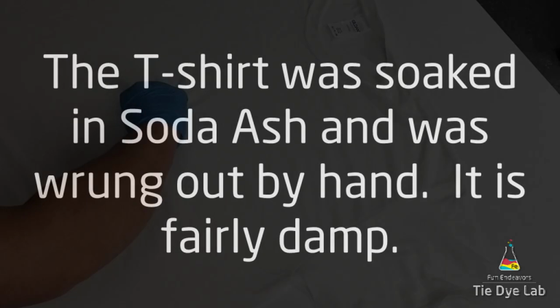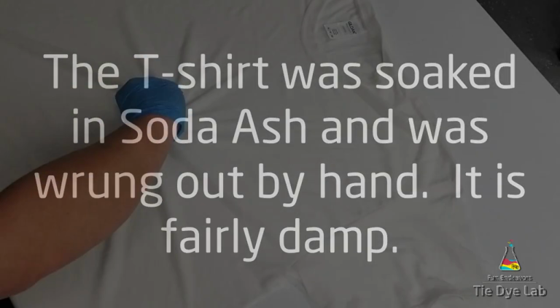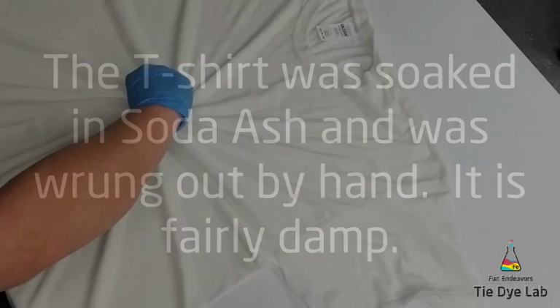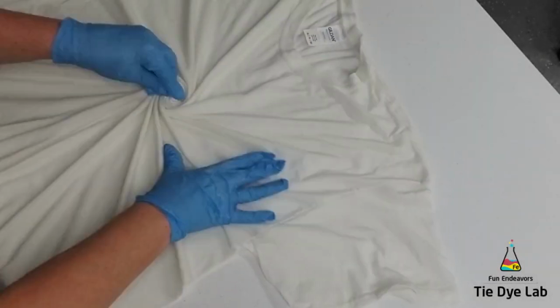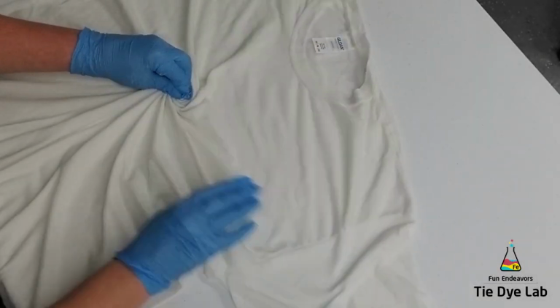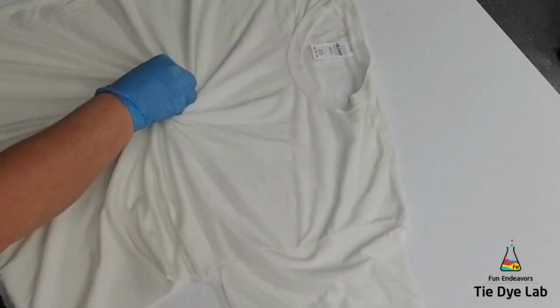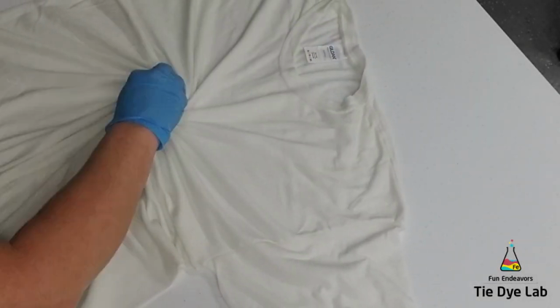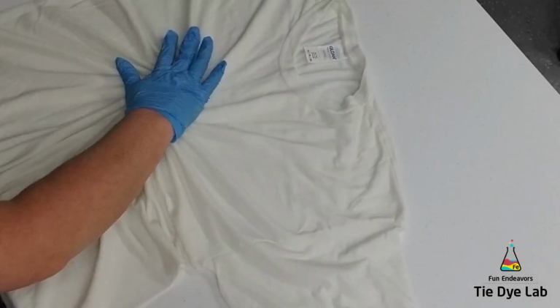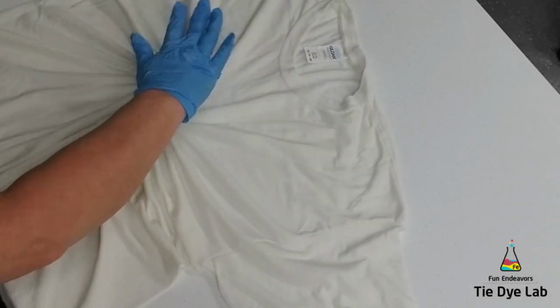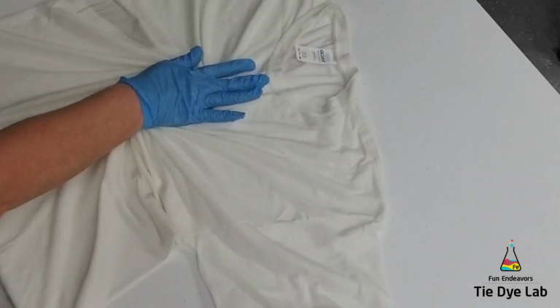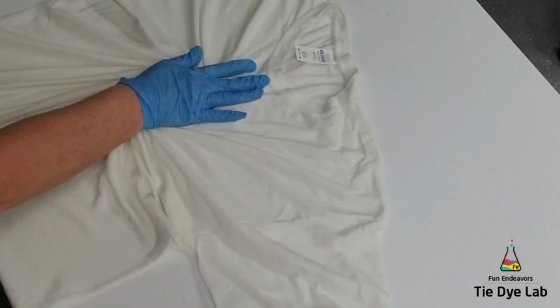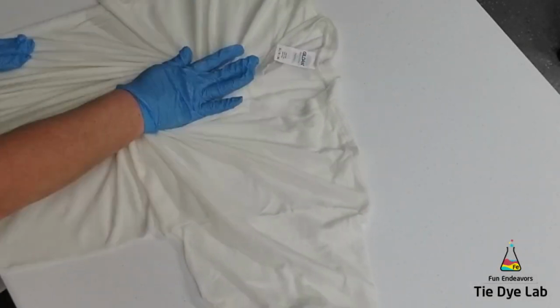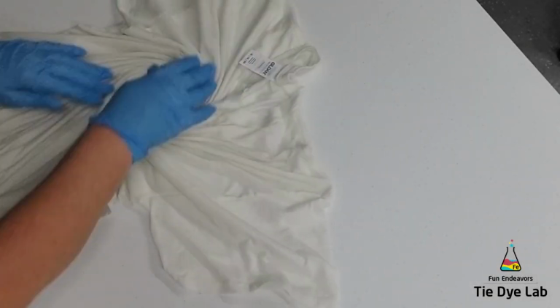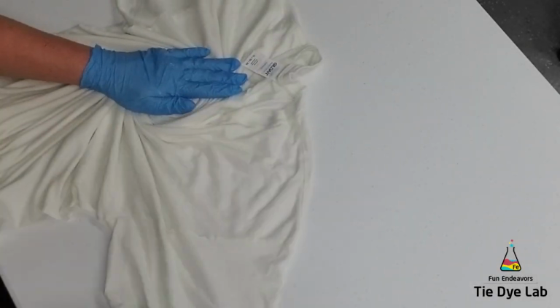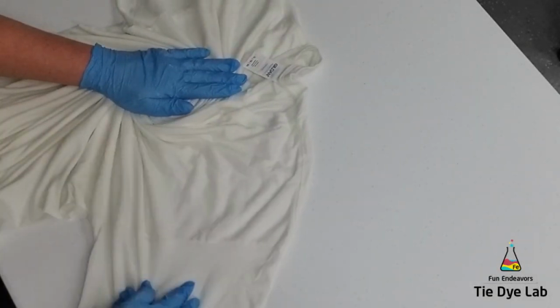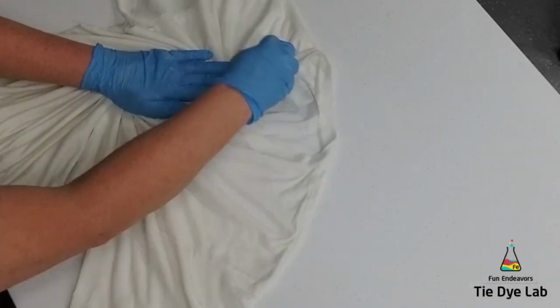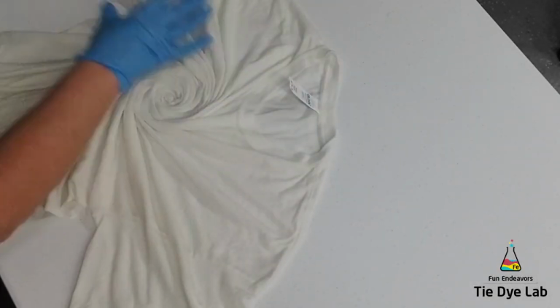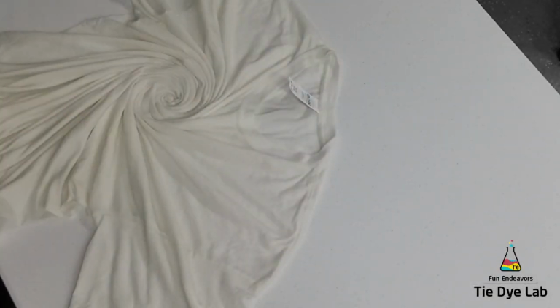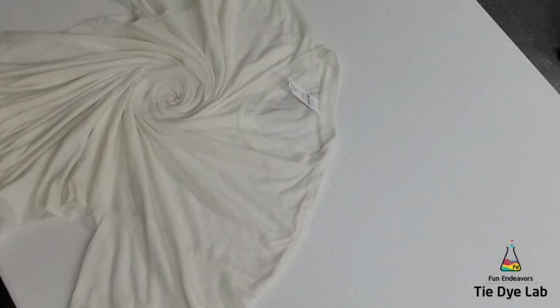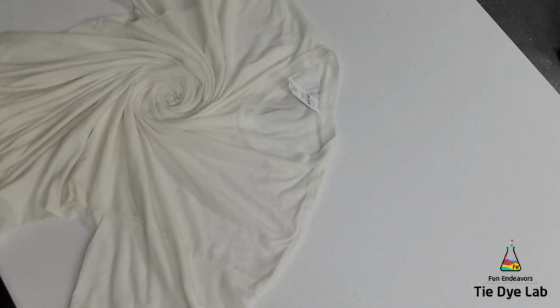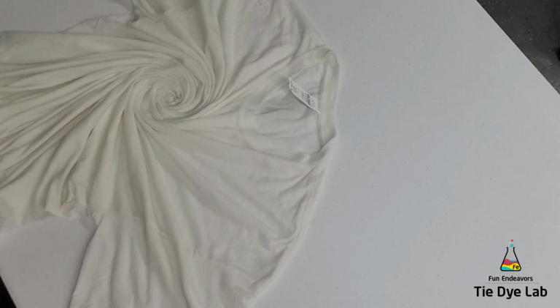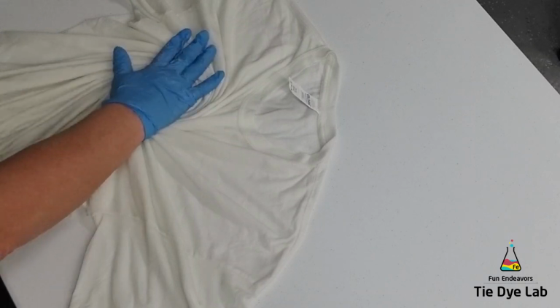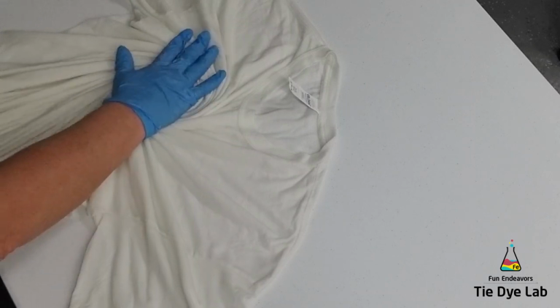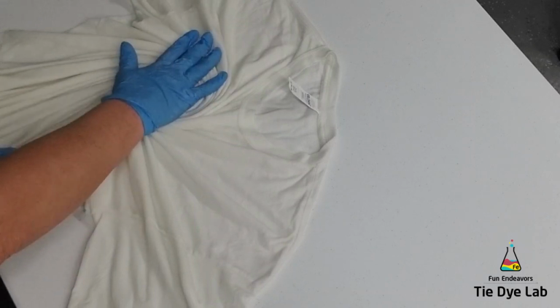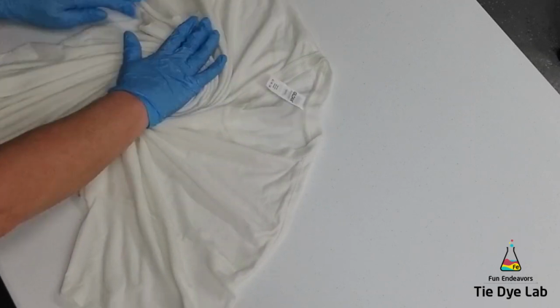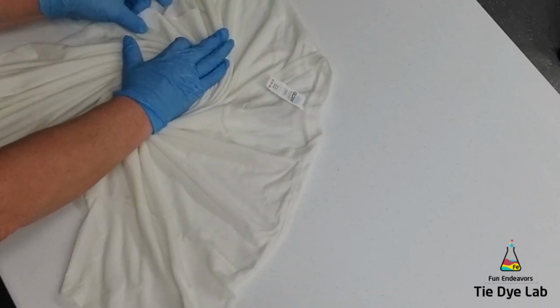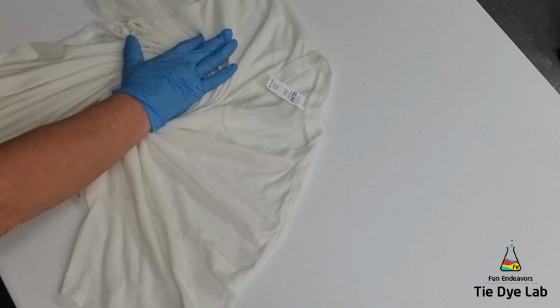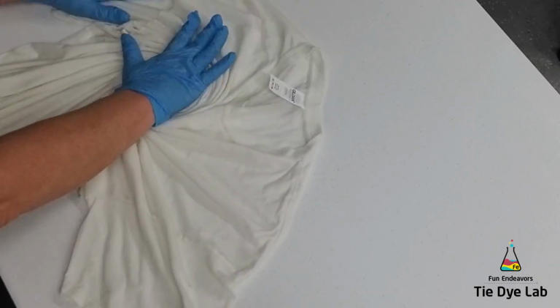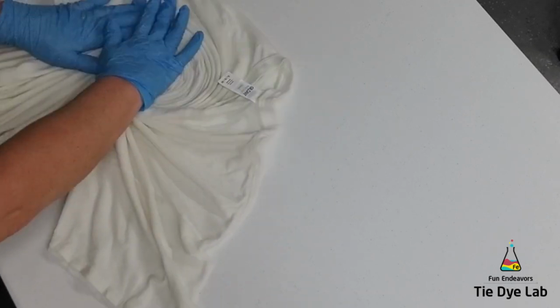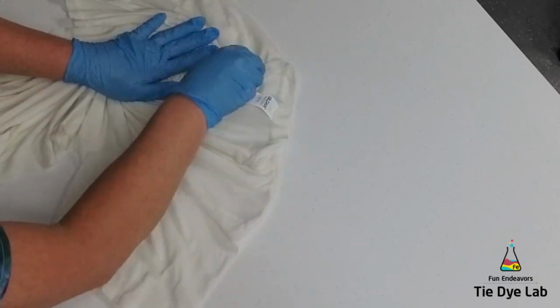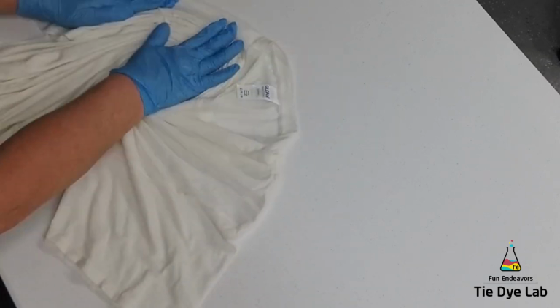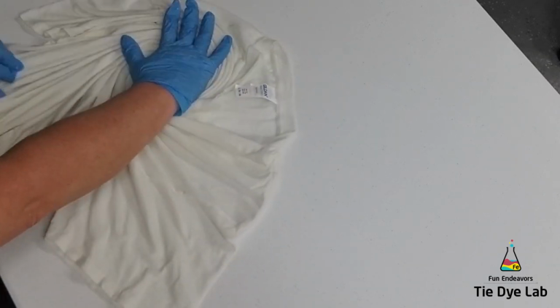Hi guys! Angie here from Fun Endeavor's Tie Dye Lab. Today I'm making a rainbow spiral that has black accents. Let's get started!